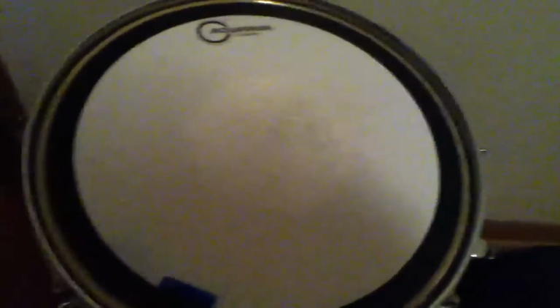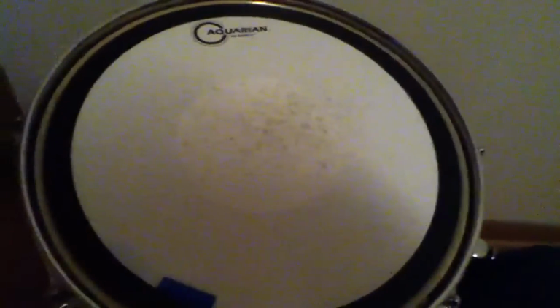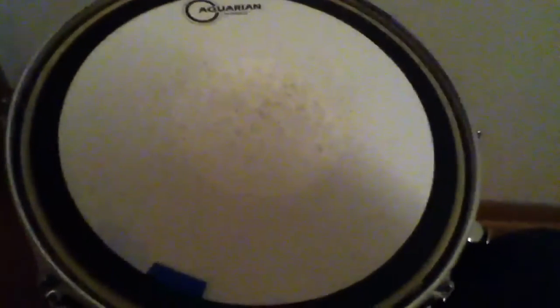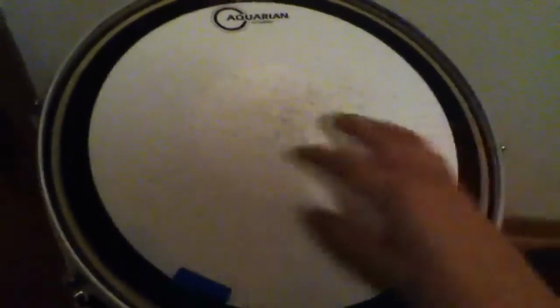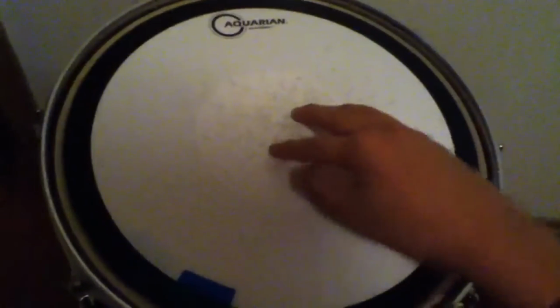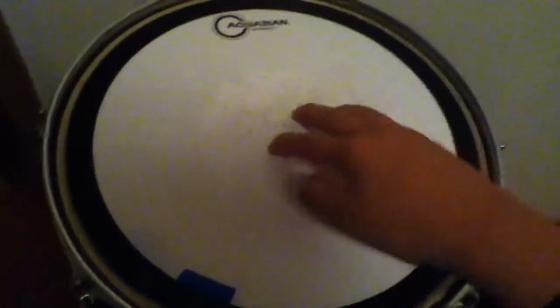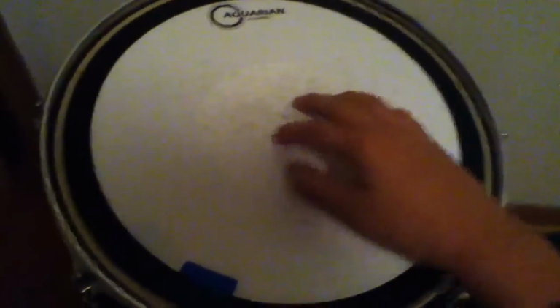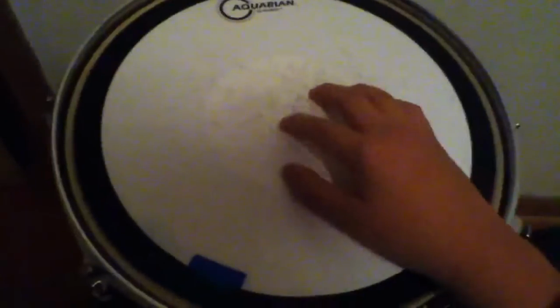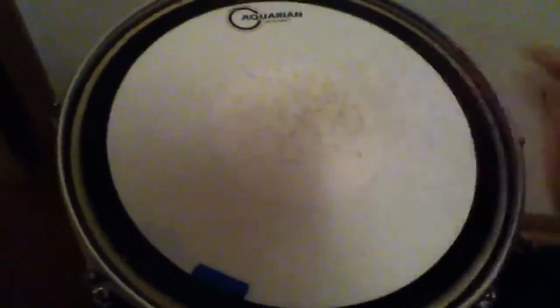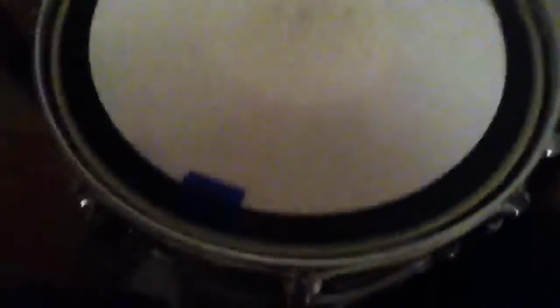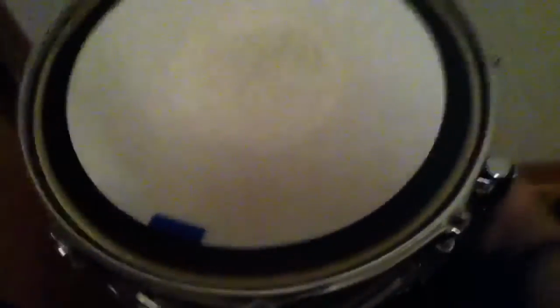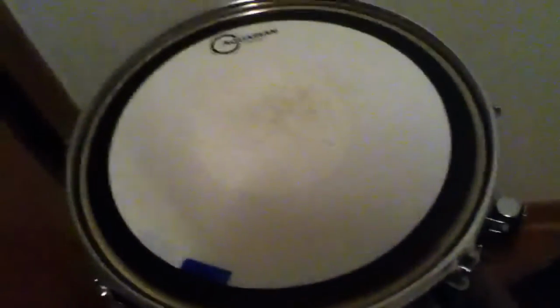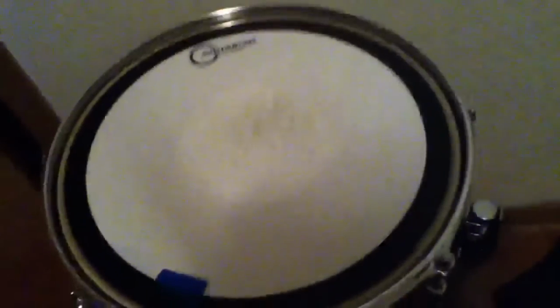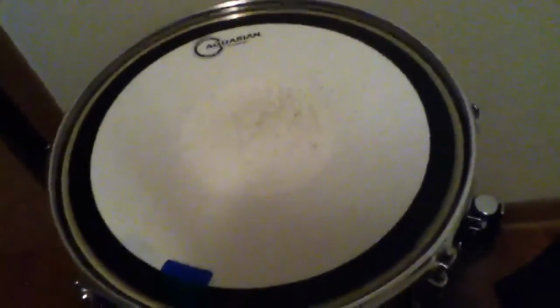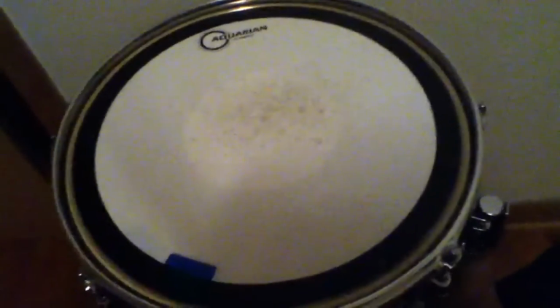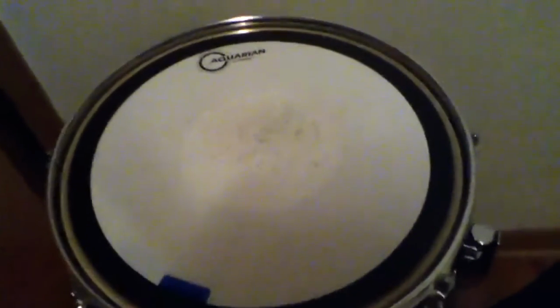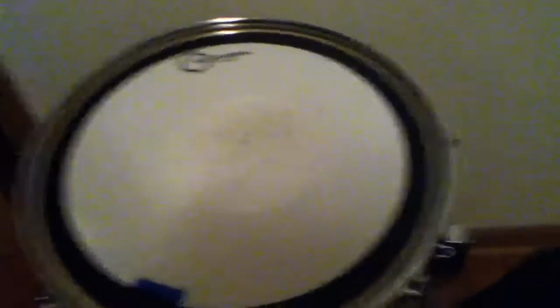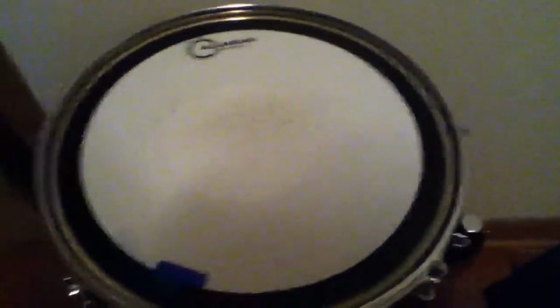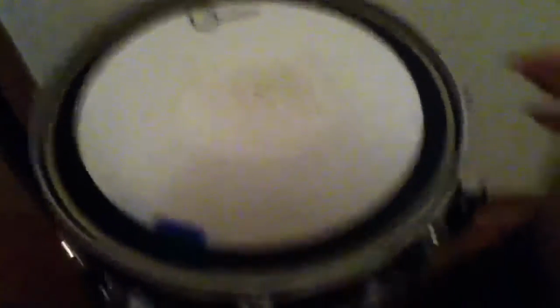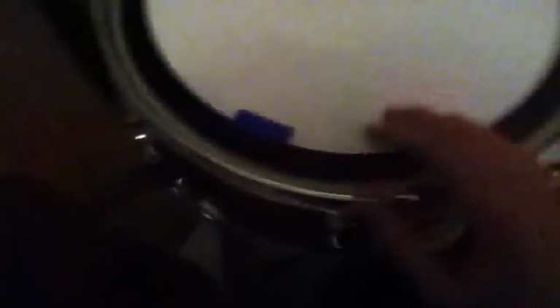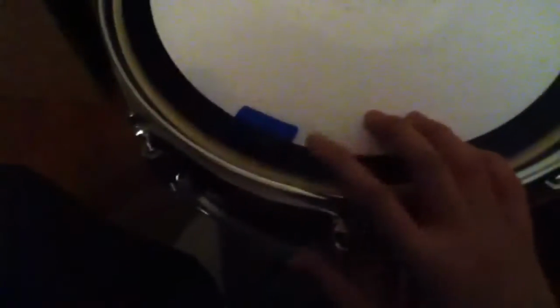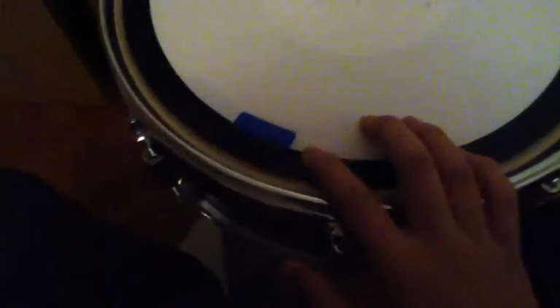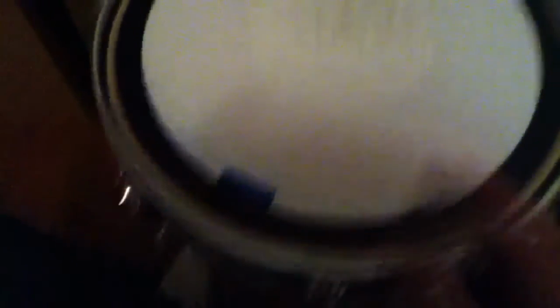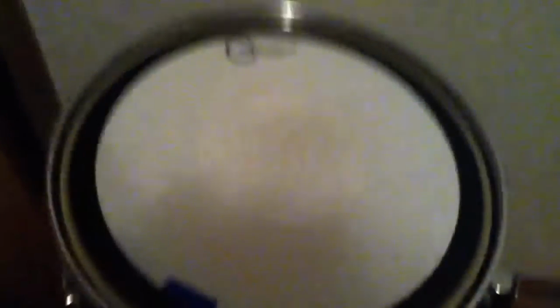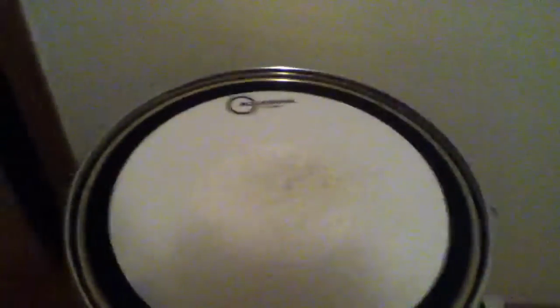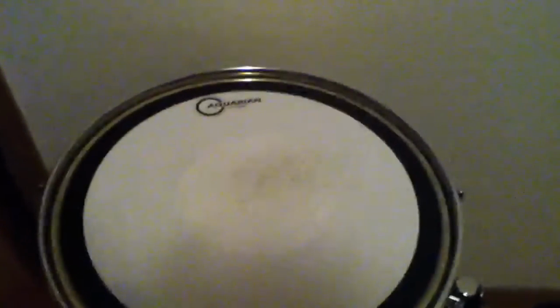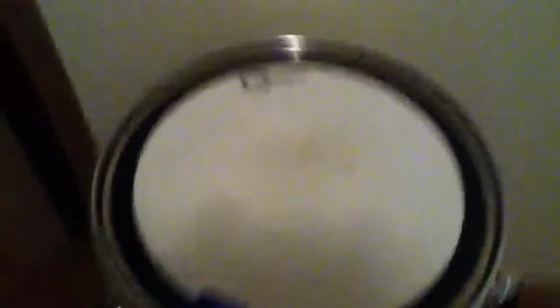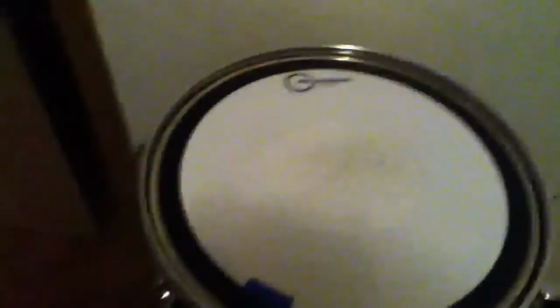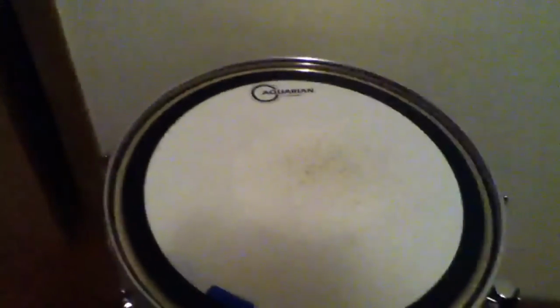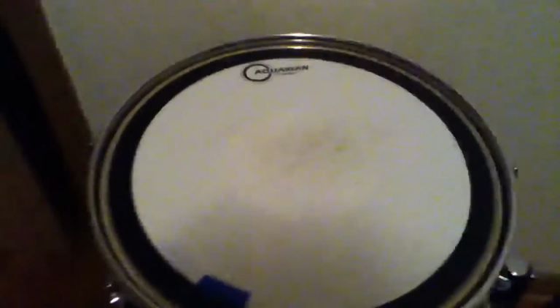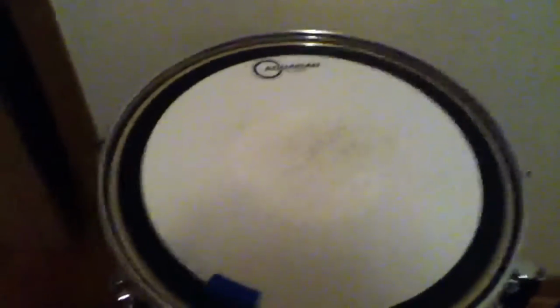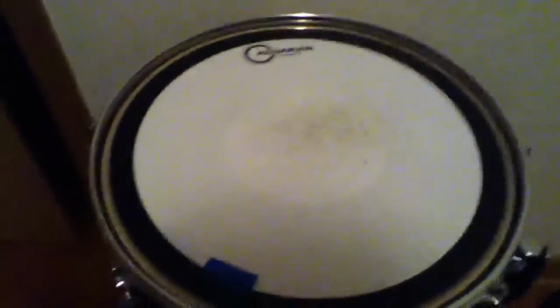I noticed that it had a tight tension. The bottom head's not quite as tight. I've got the moon gel on here. Alright, so let's take a look at how it sounds.